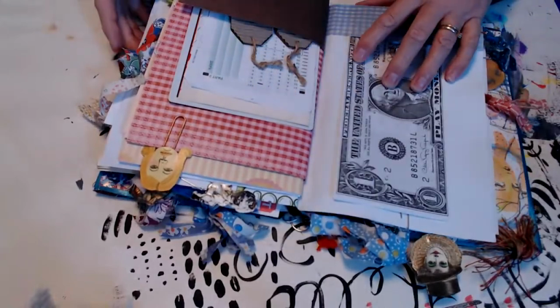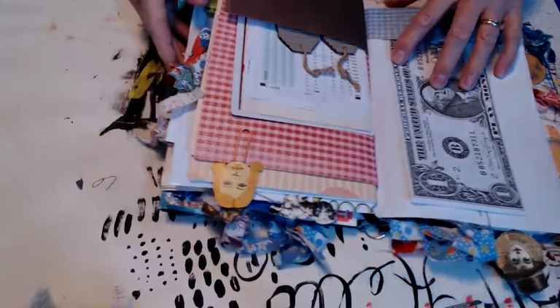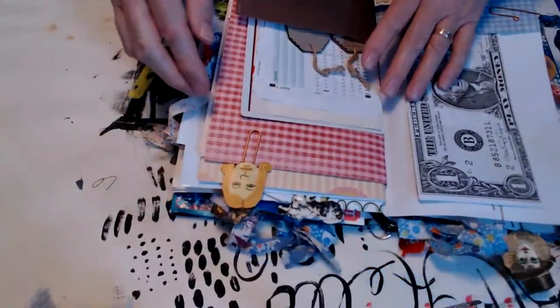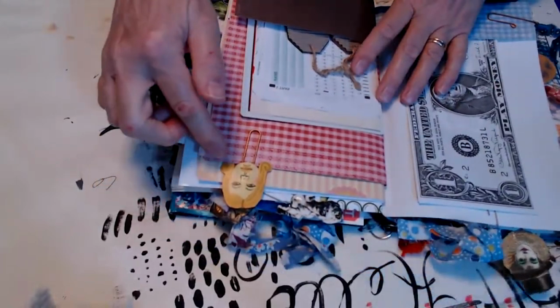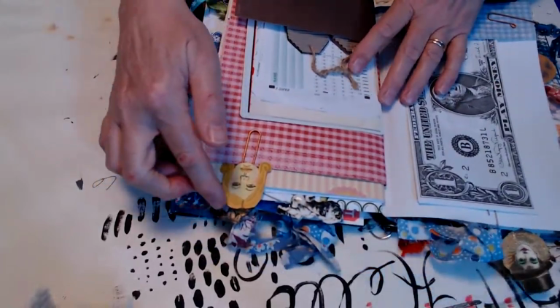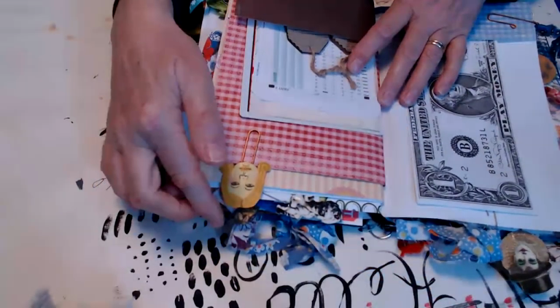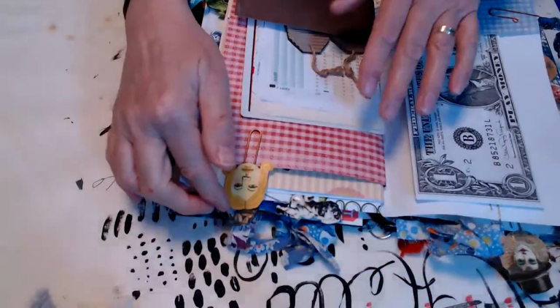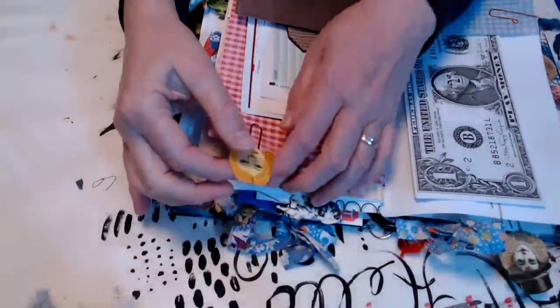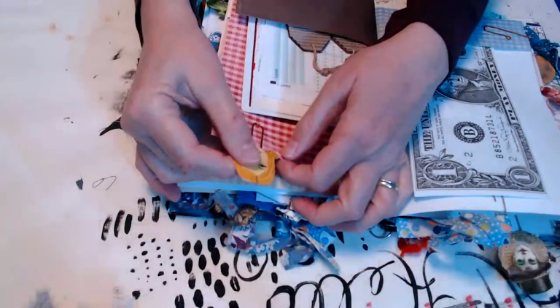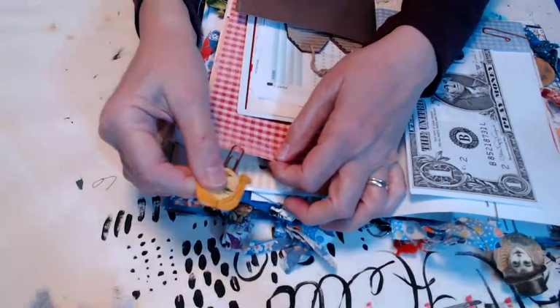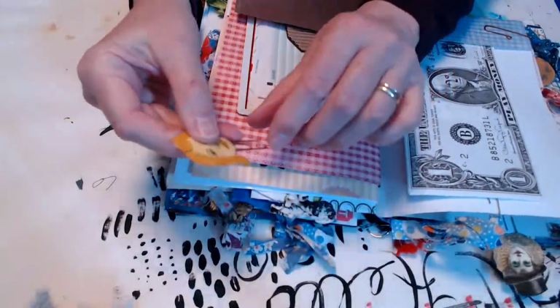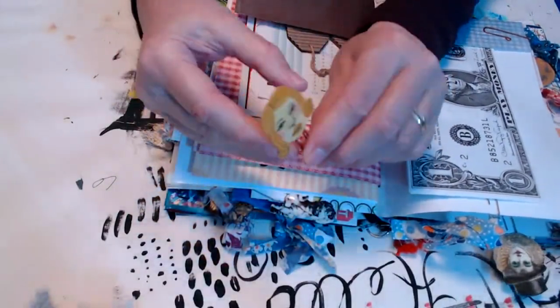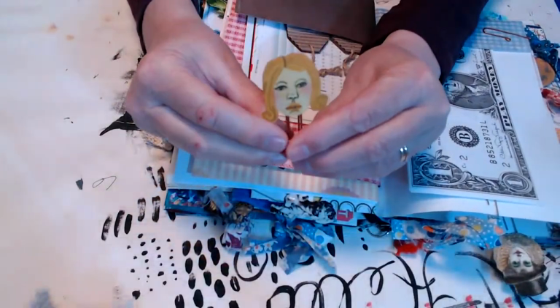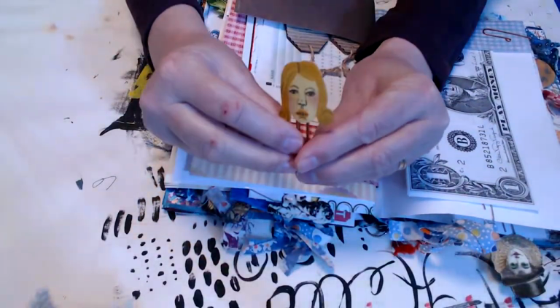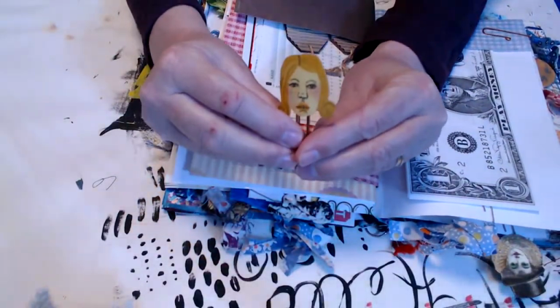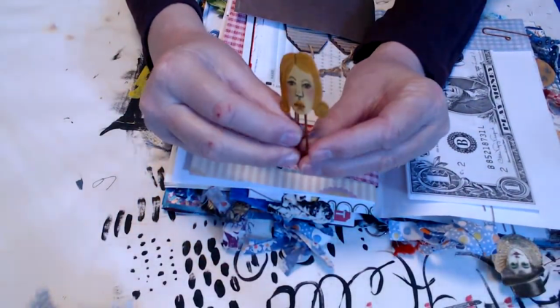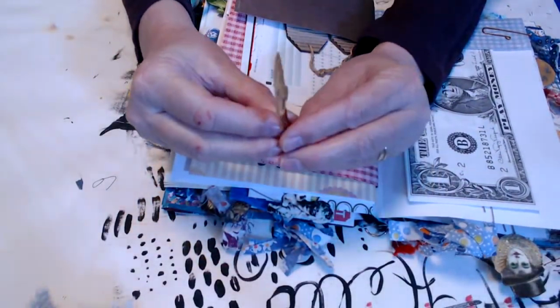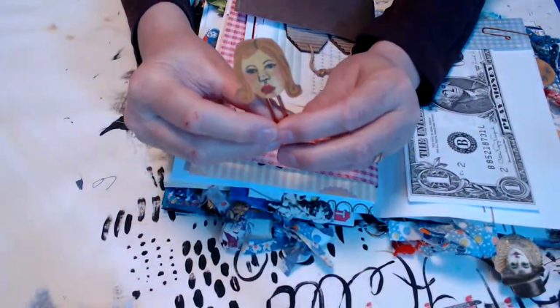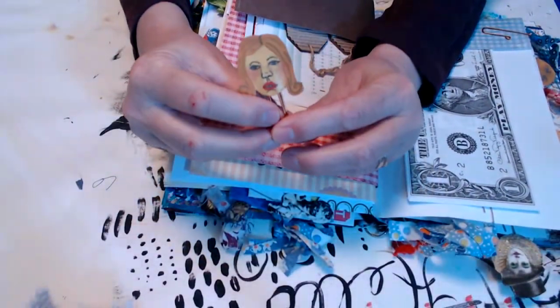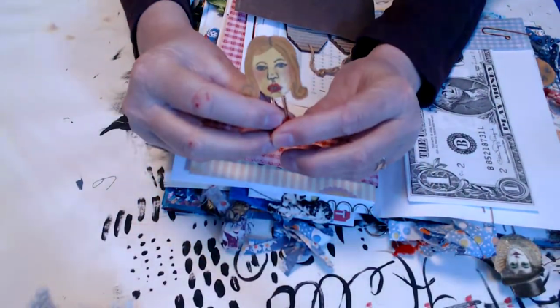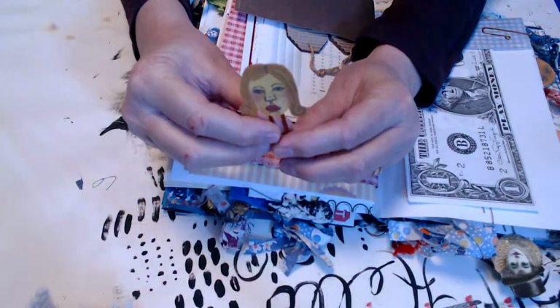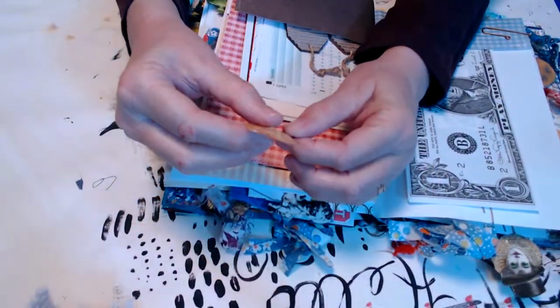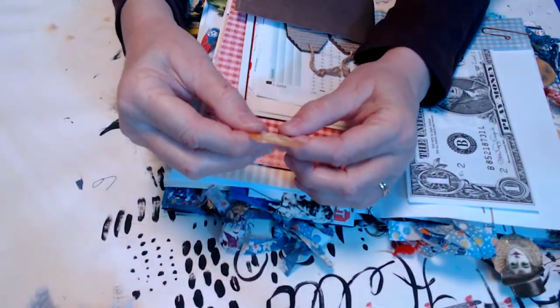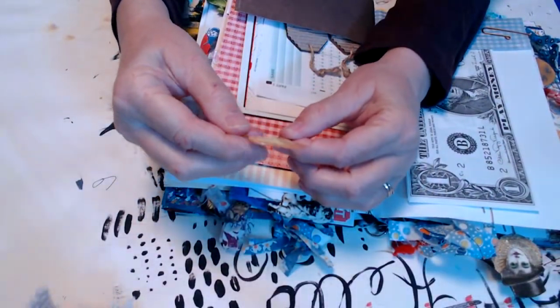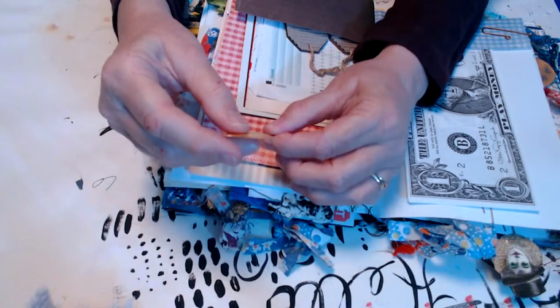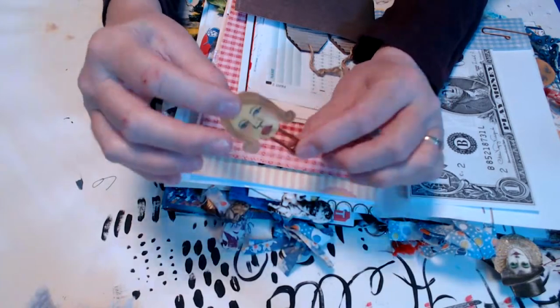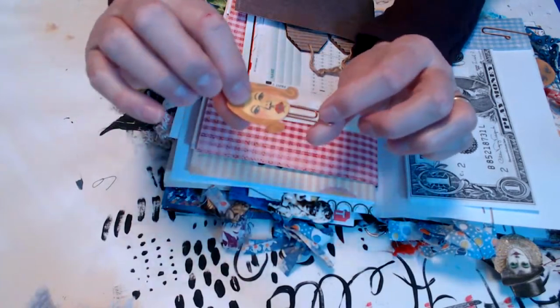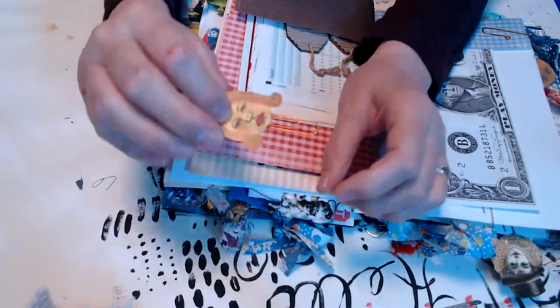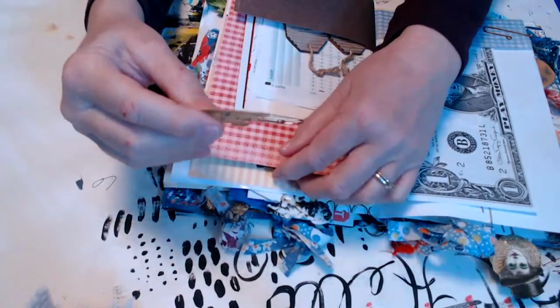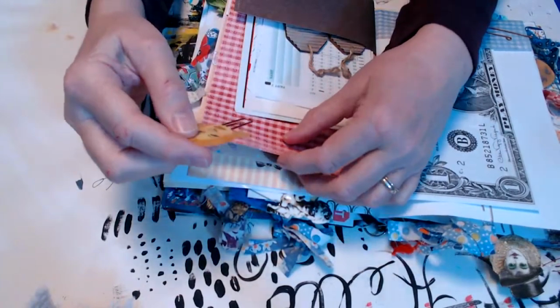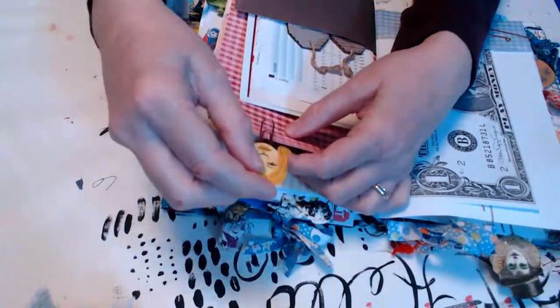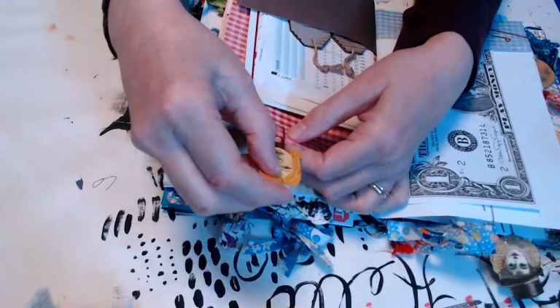The next paper's got a head on it. It looks like she made two and then put them back to back on the paper clip — that is so hilarious!